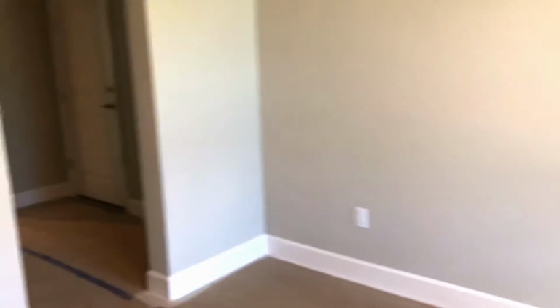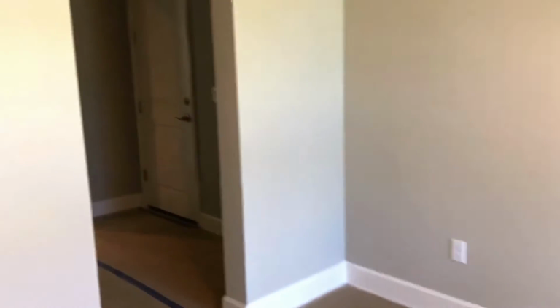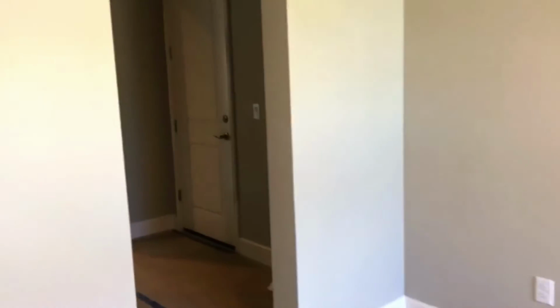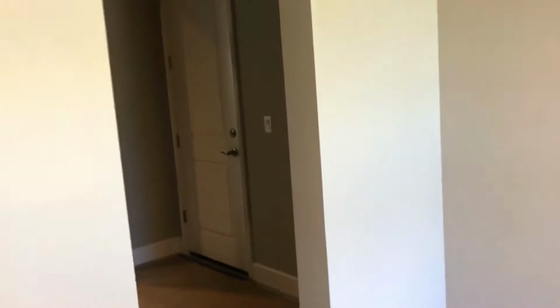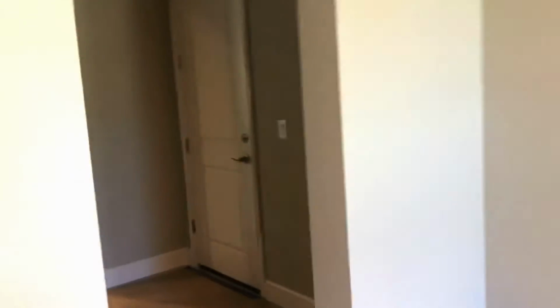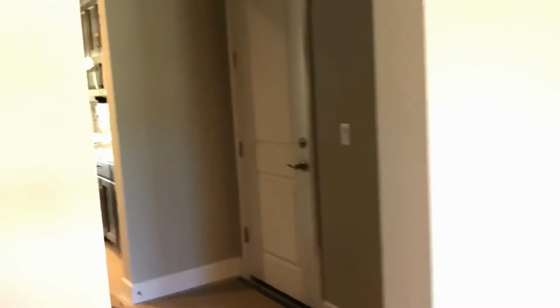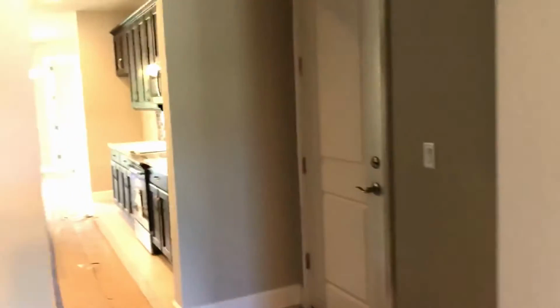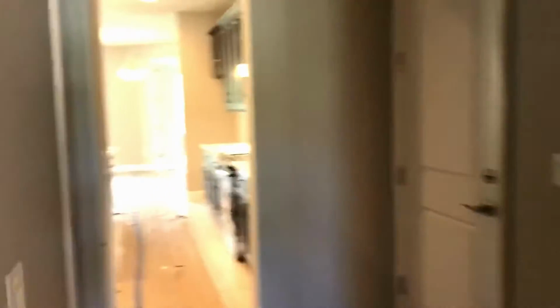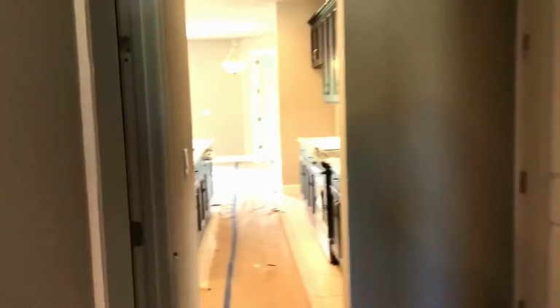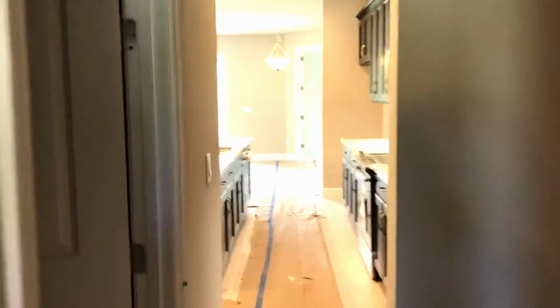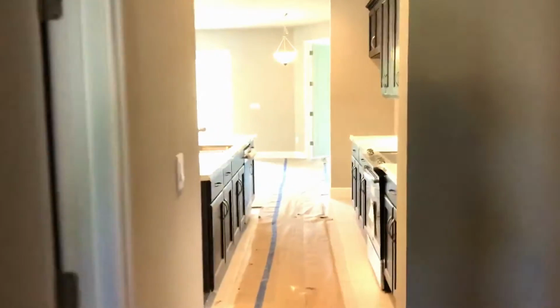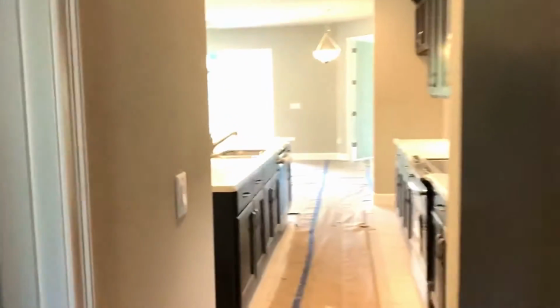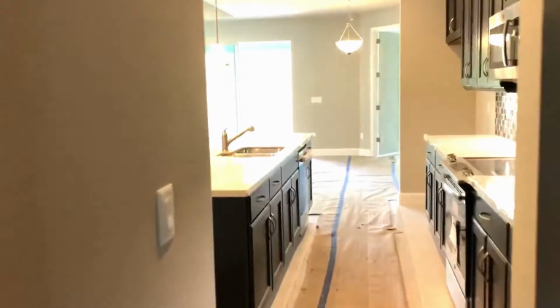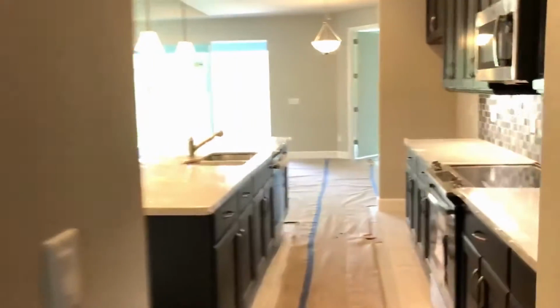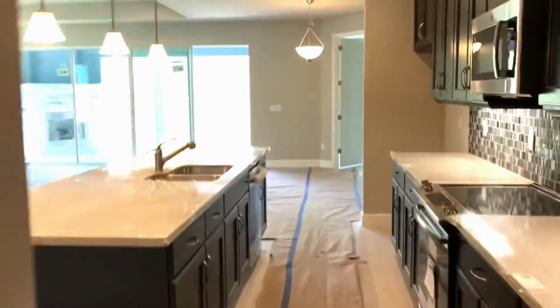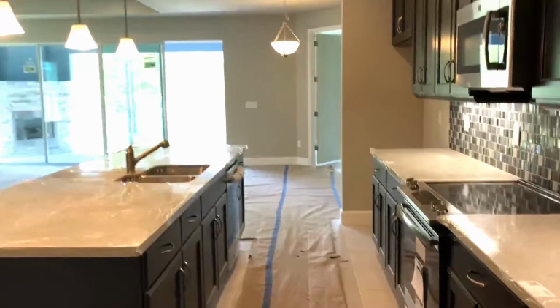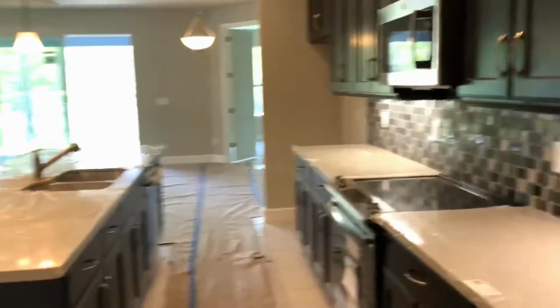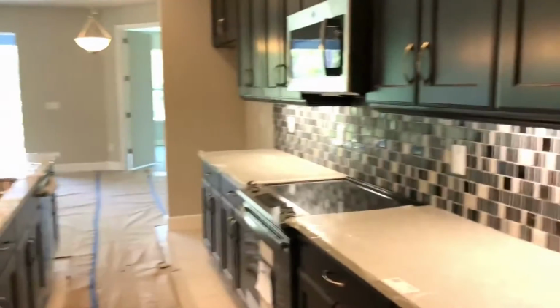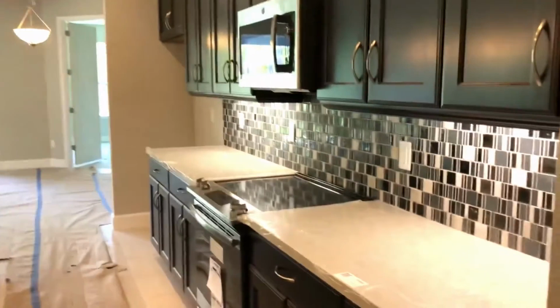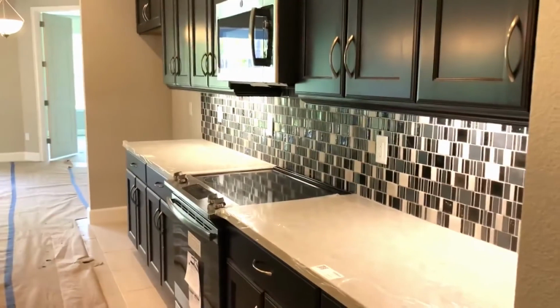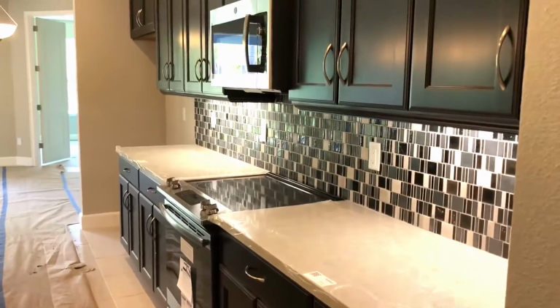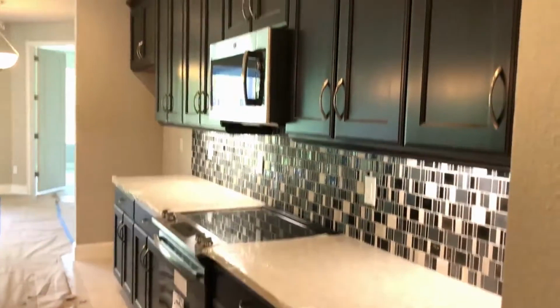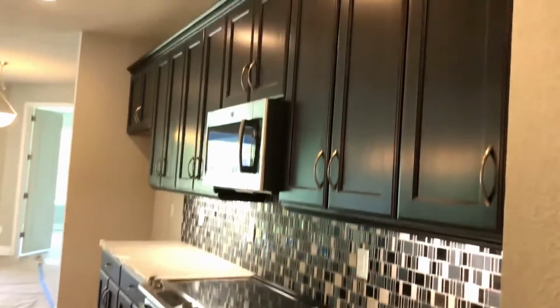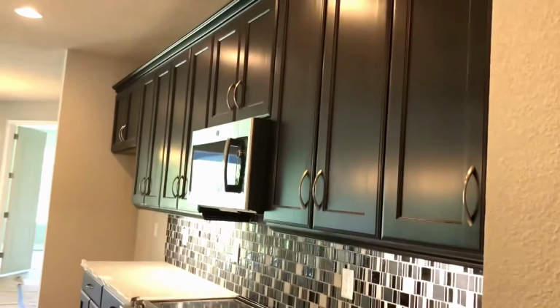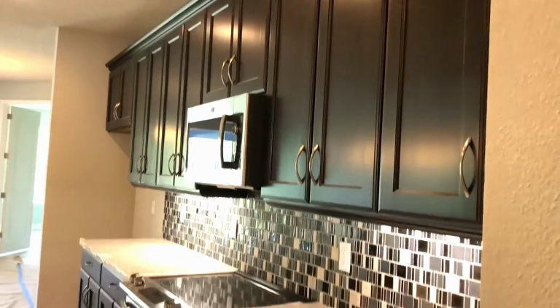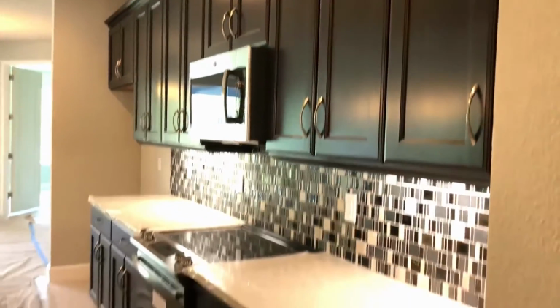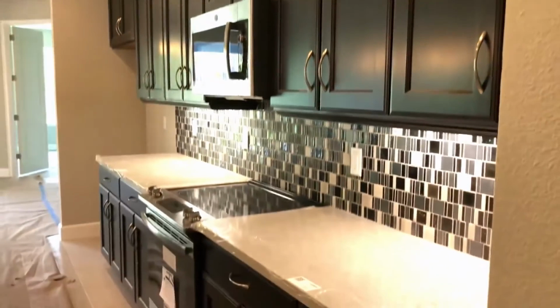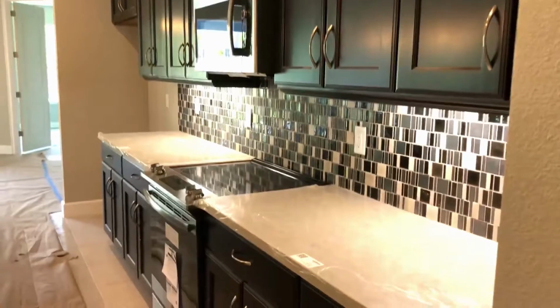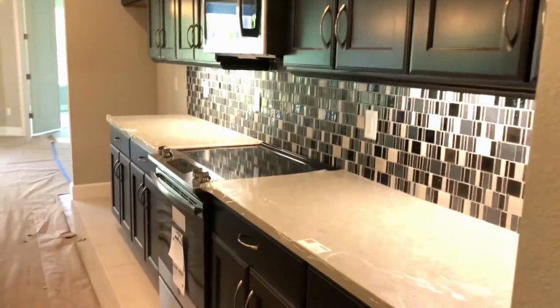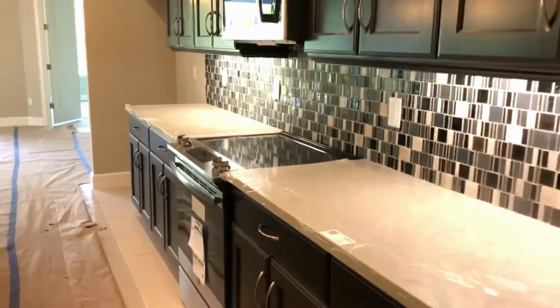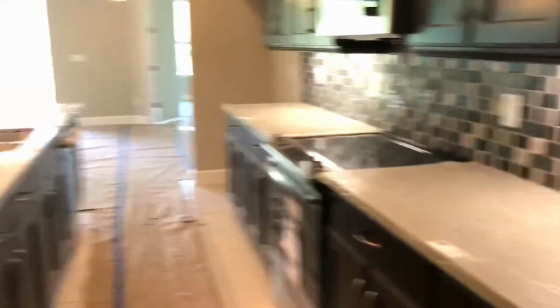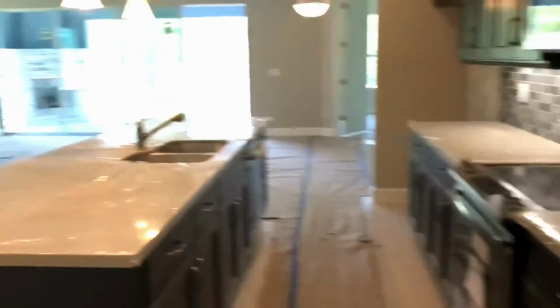There's a pass-through leading from the formal dining room into the kitchen, so a quick back and forth. We have upgraded cabinets, upgraded countertops, backsplash, and appliances.